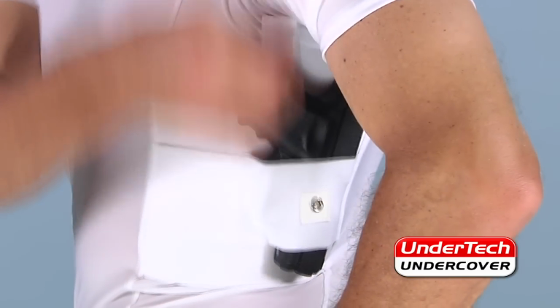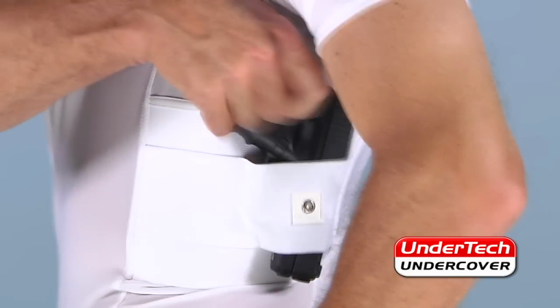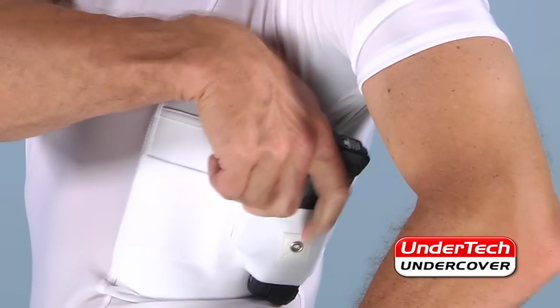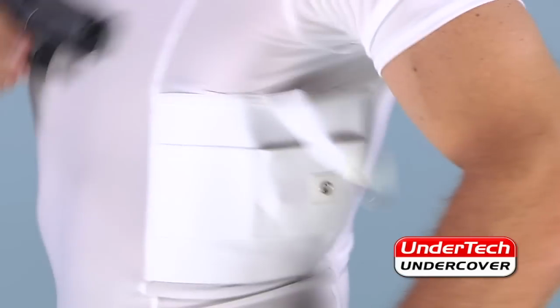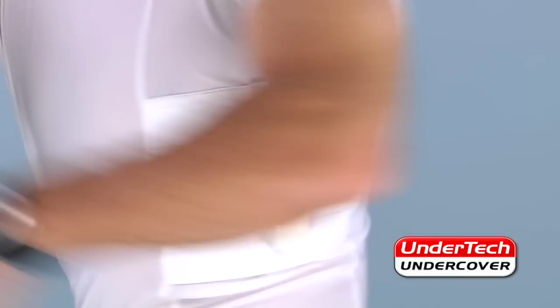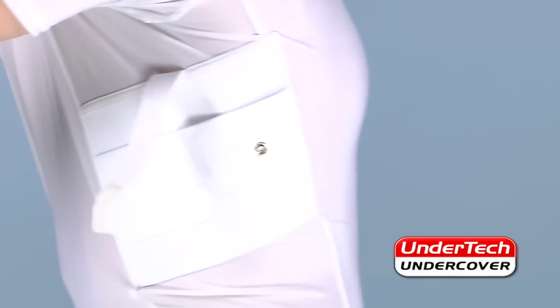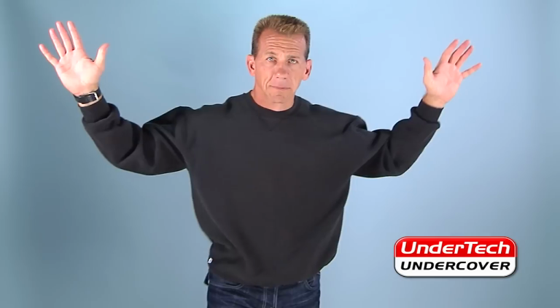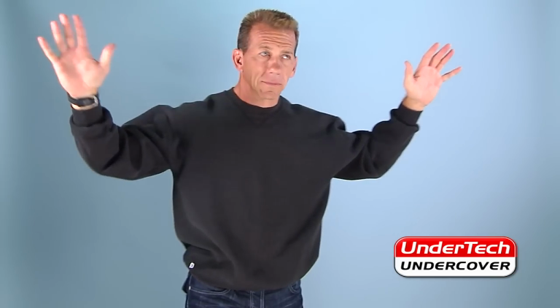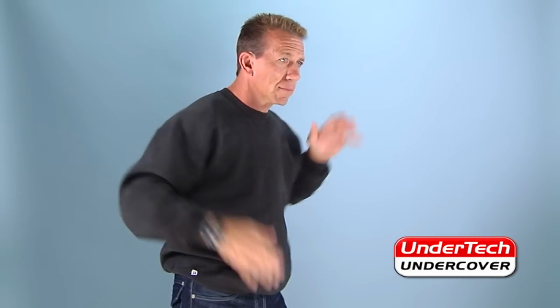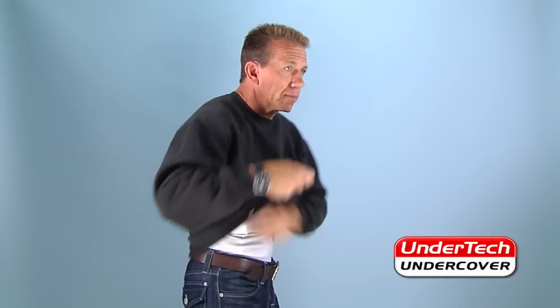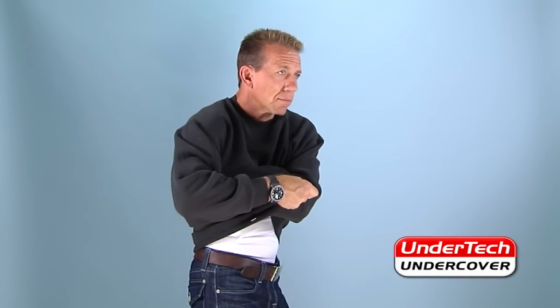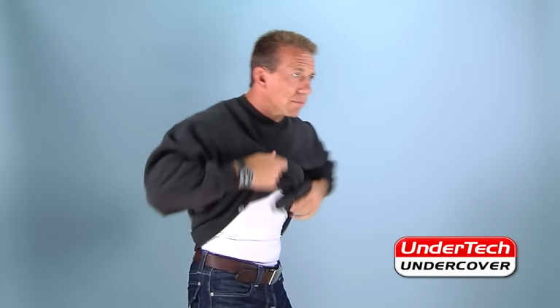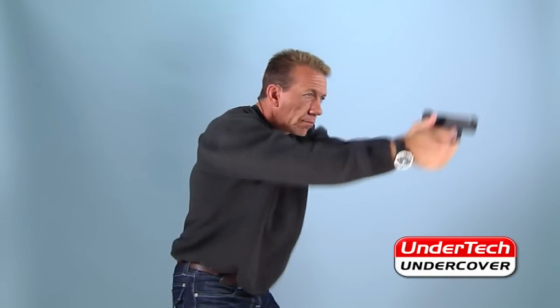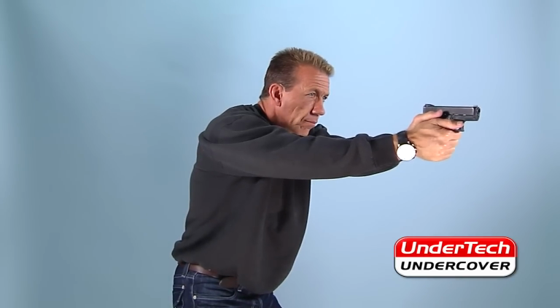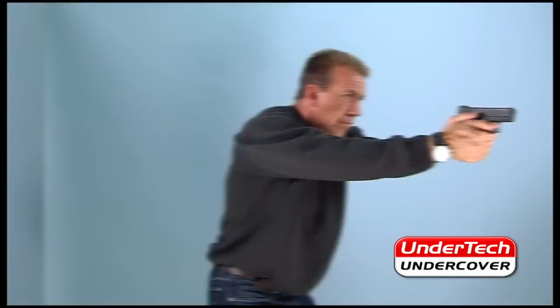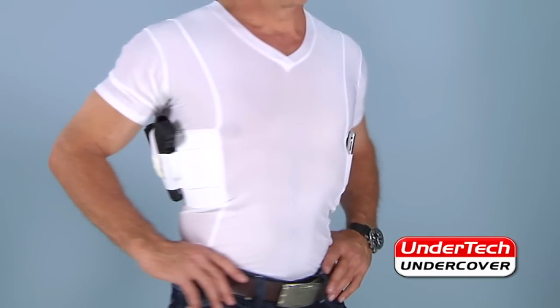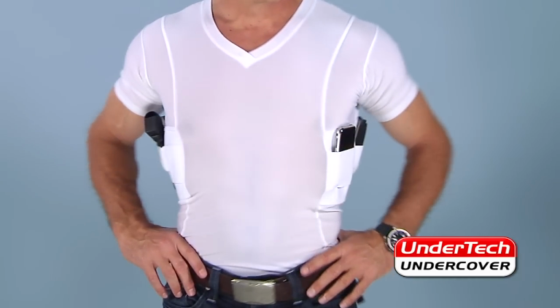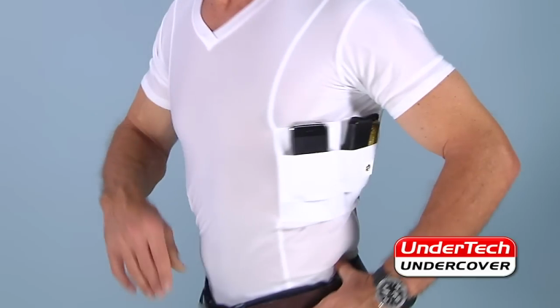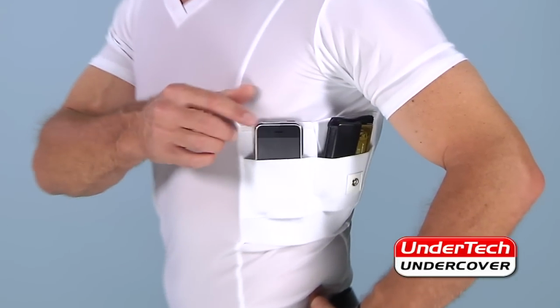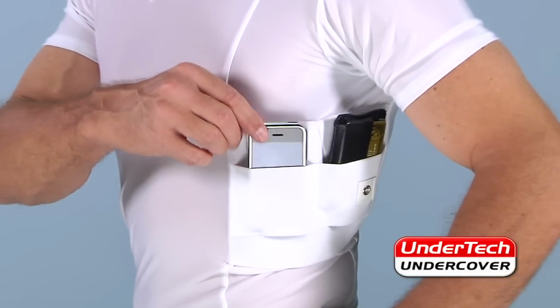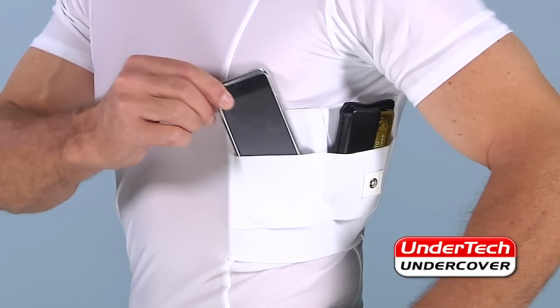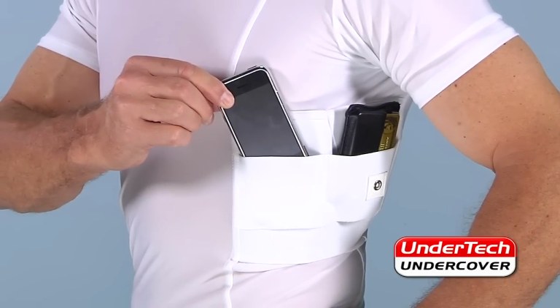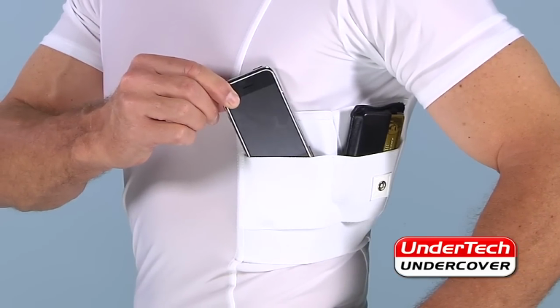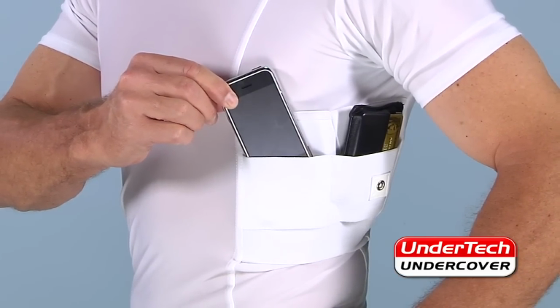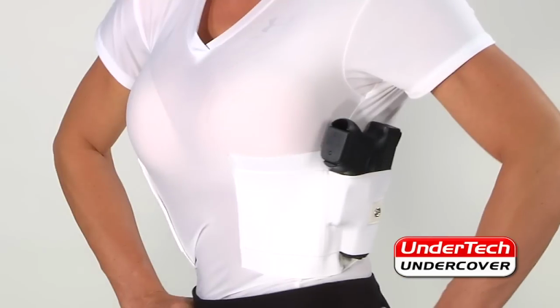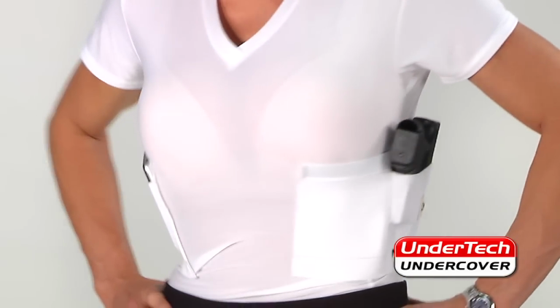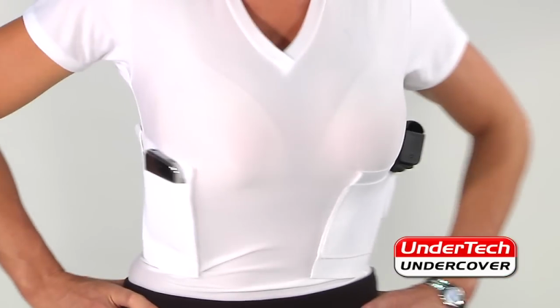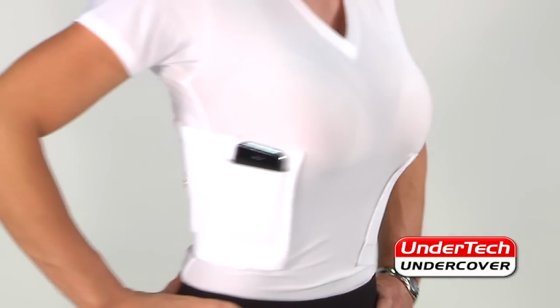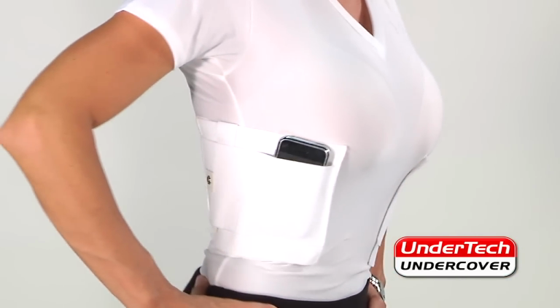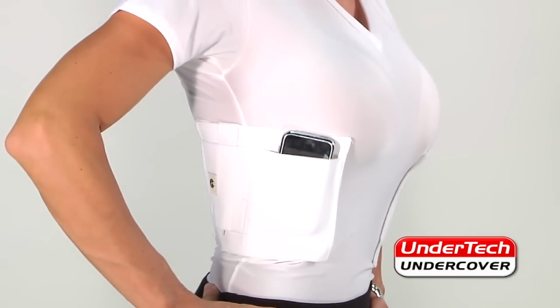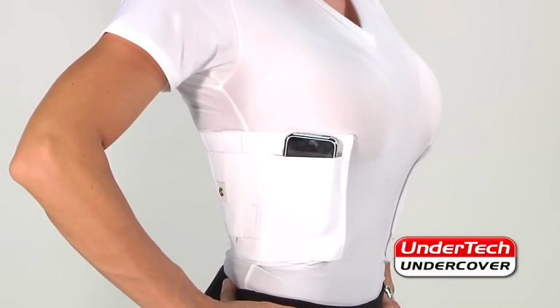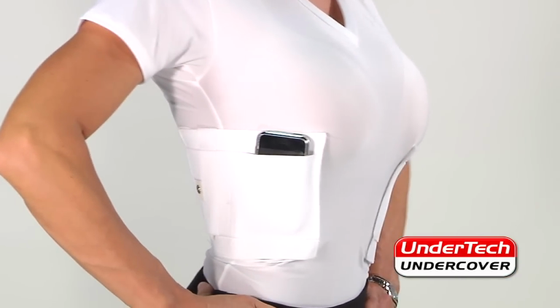No belts or holster is needed. It's so comfortable, you'll almost forget you have it on. Plus, the additional pockets can carry your wallet, ID, cash, credit cards, even your iPod, iPhone, or other digital device.